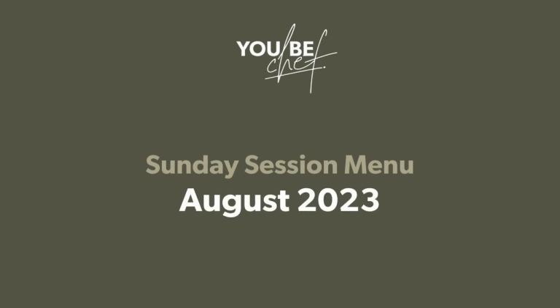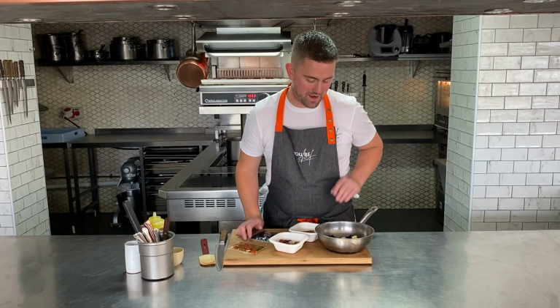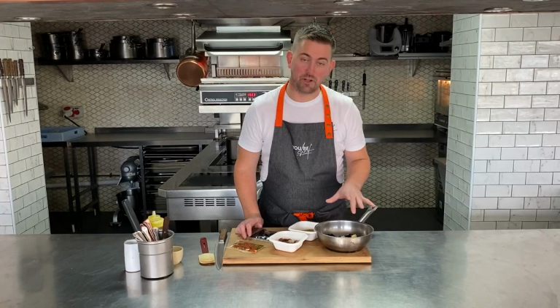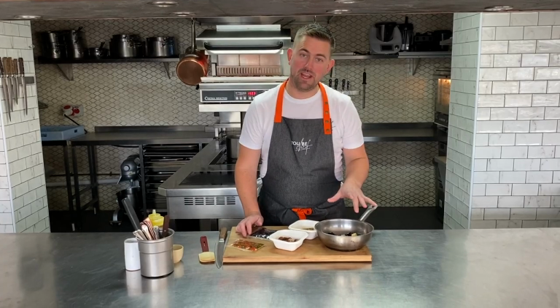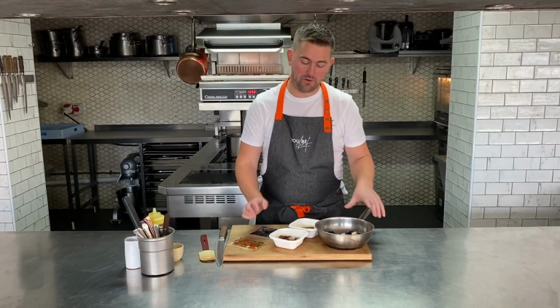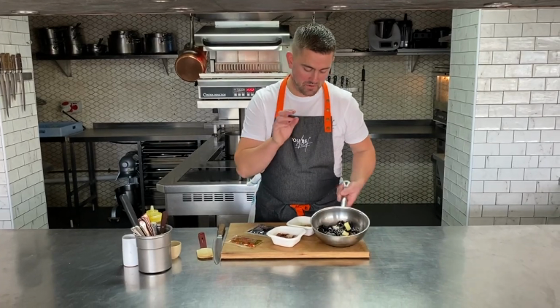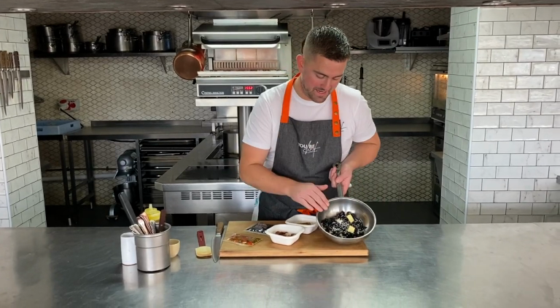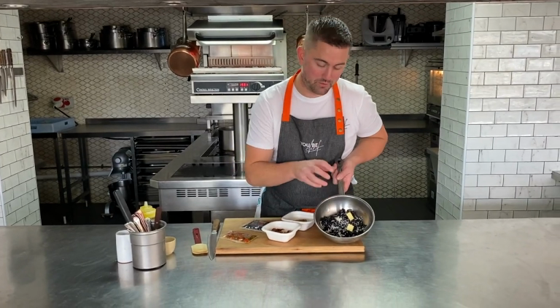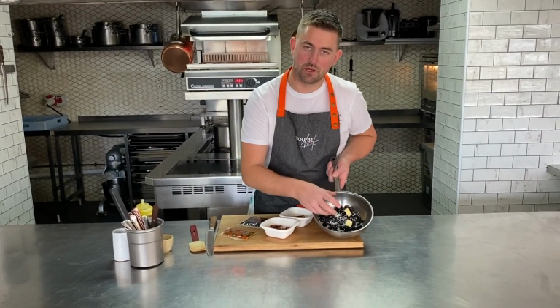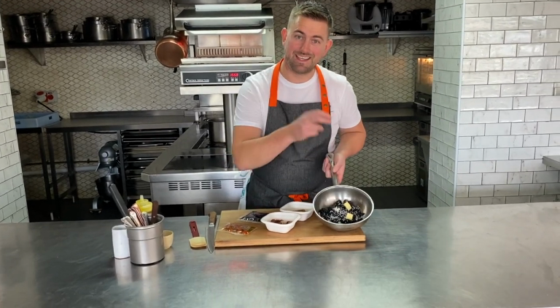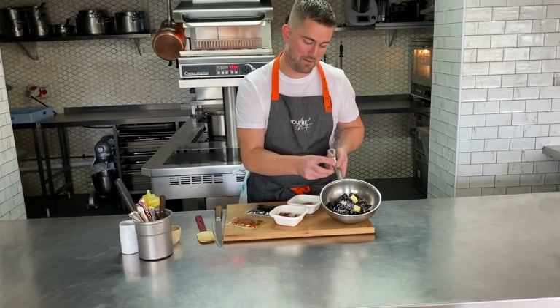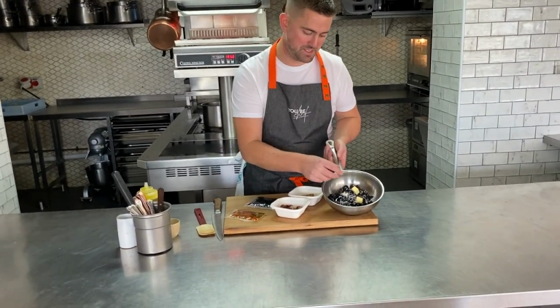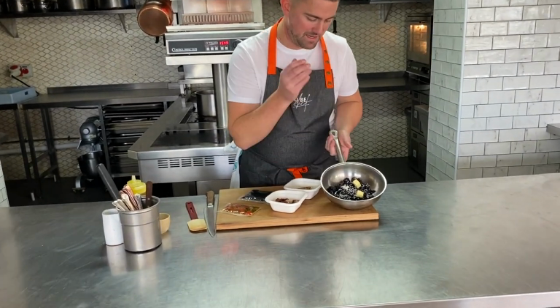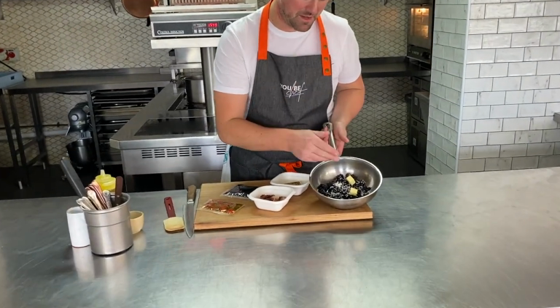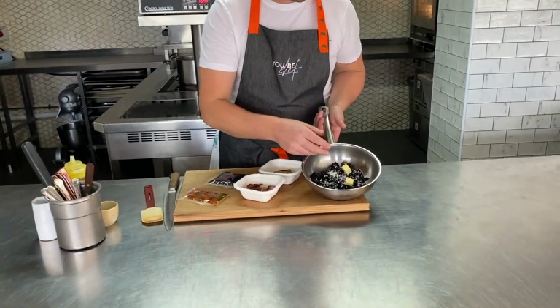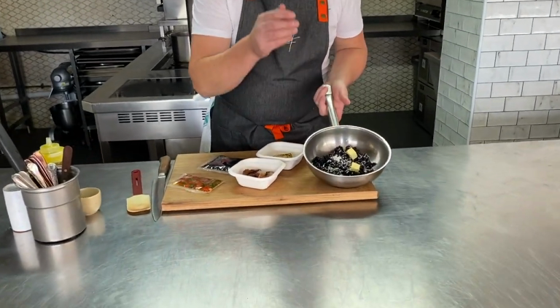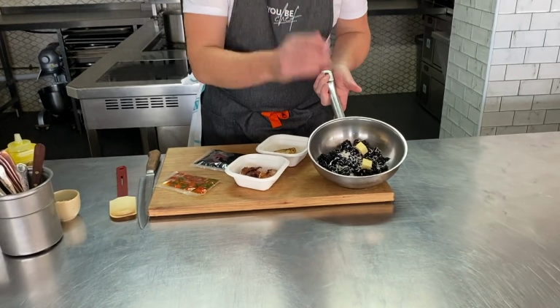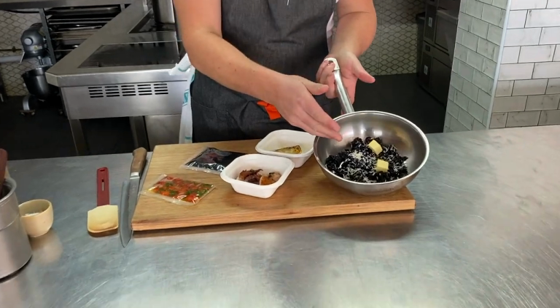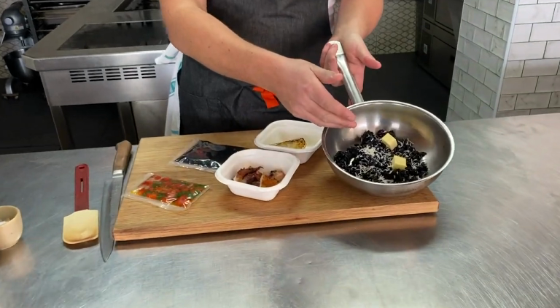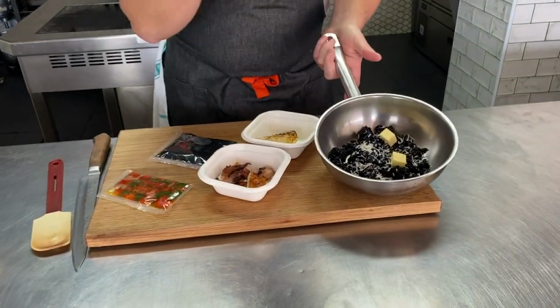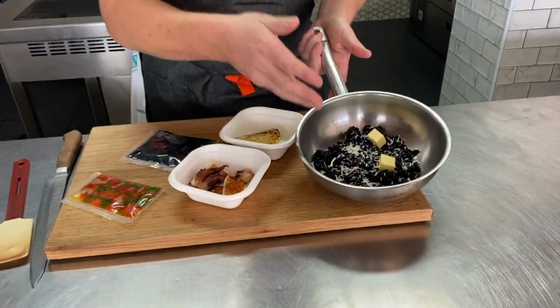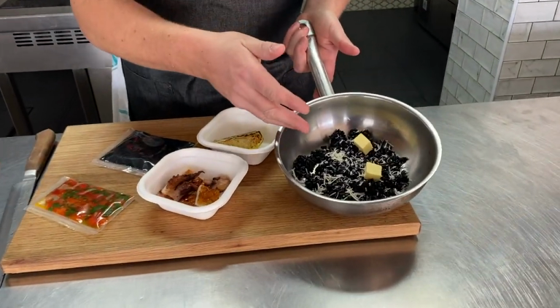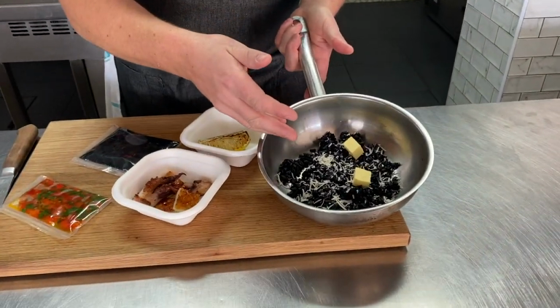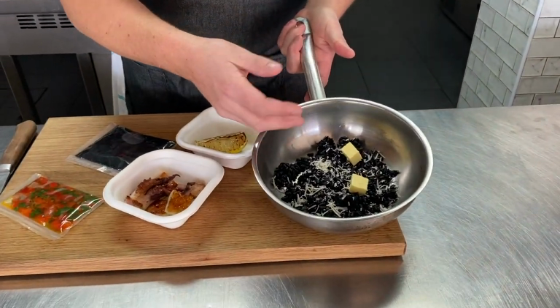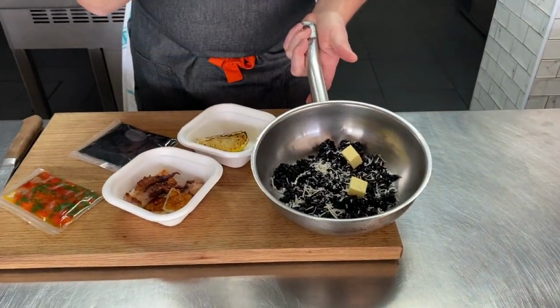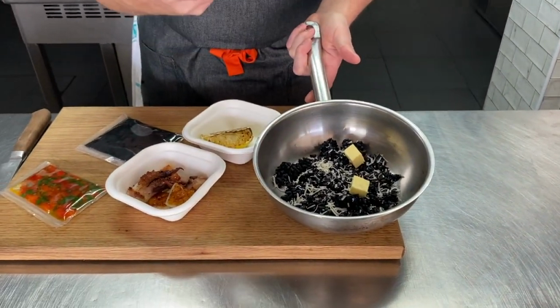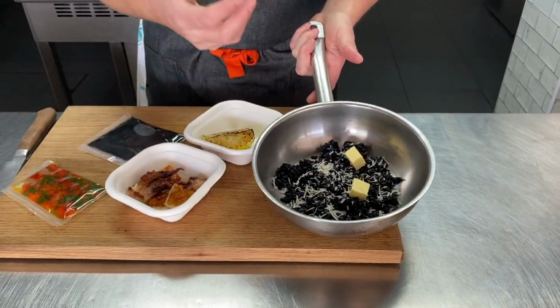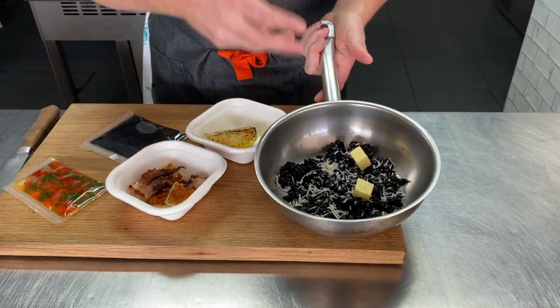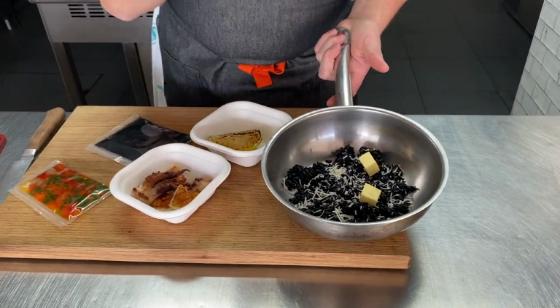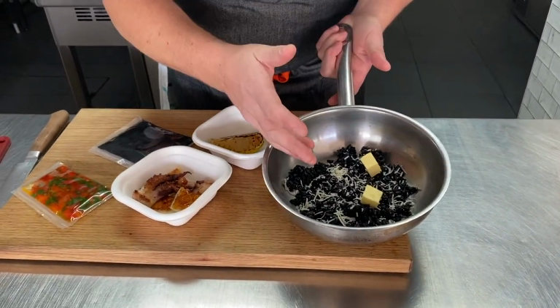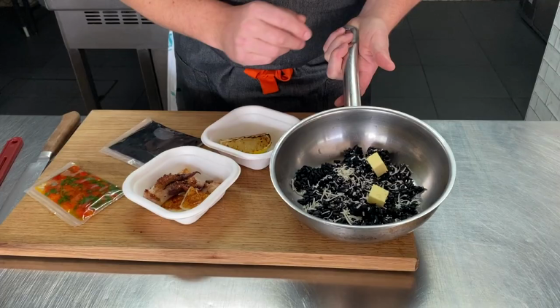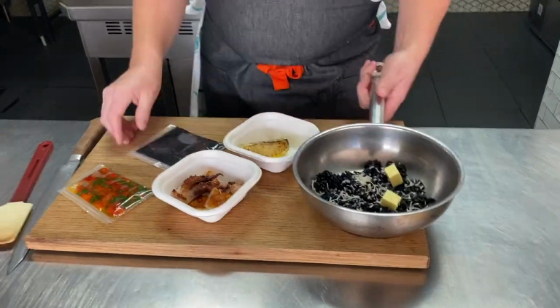We've got a risotto nero for you. In here you've got your risotto rice, a little bit of parmesan, a little bit of butter. This is coloured jet black because we use cuttlefish ink in there, so it's got a wonderful flavour to it and really, really eye catching.